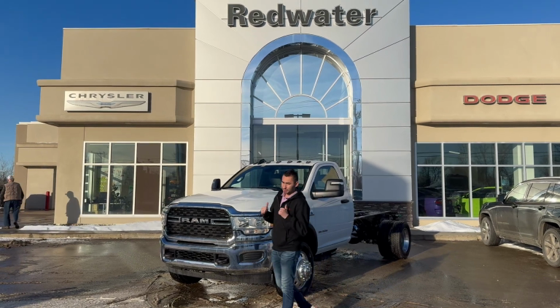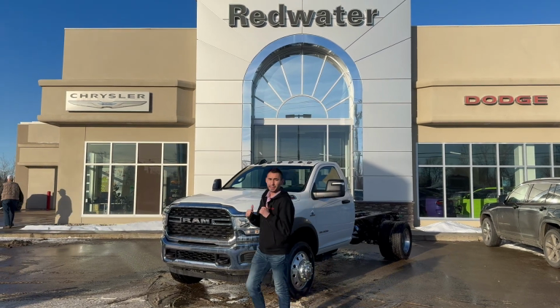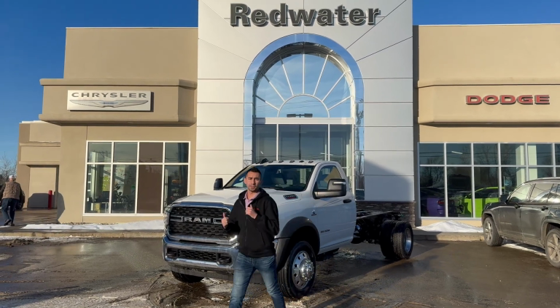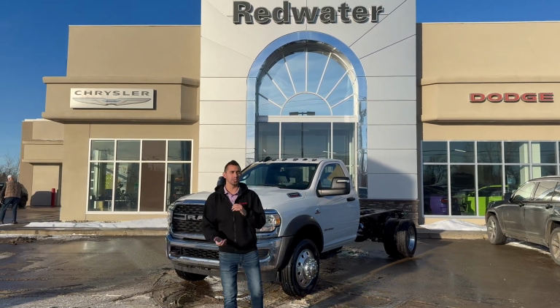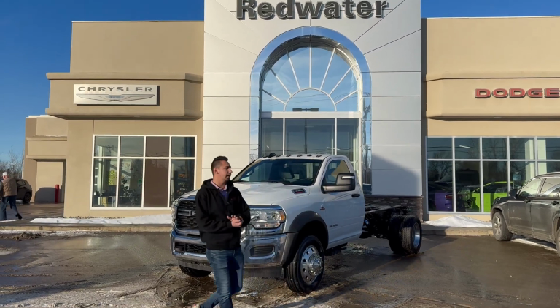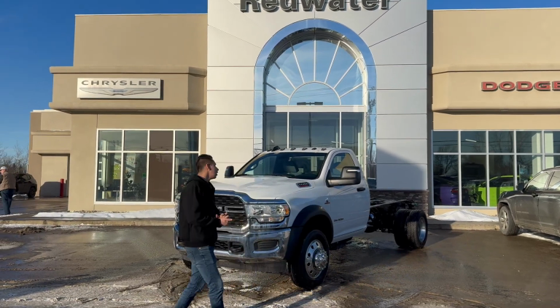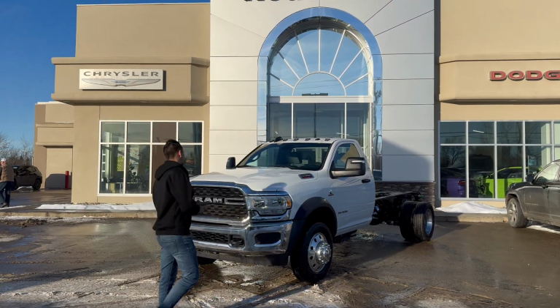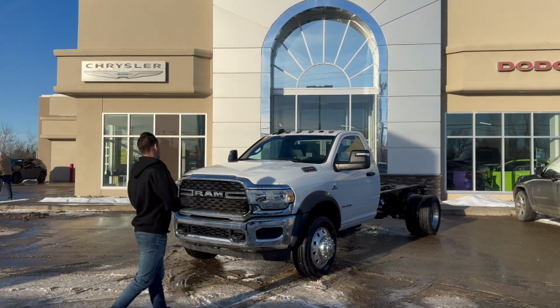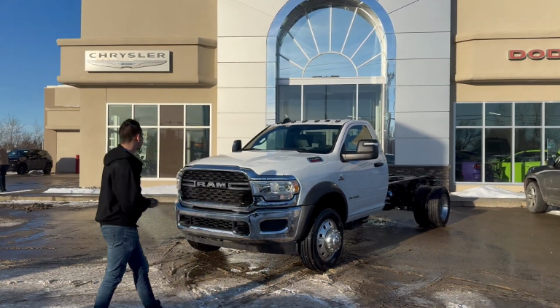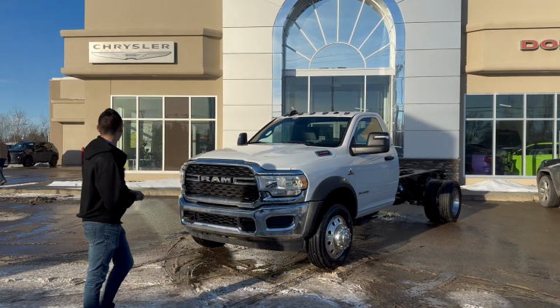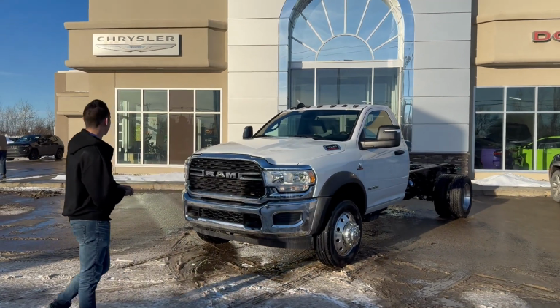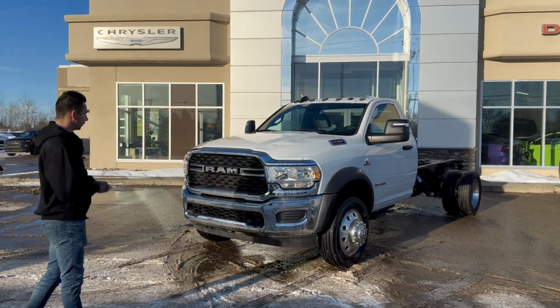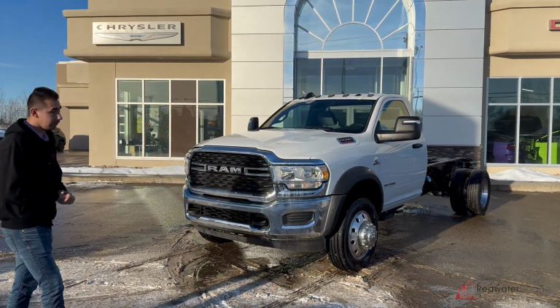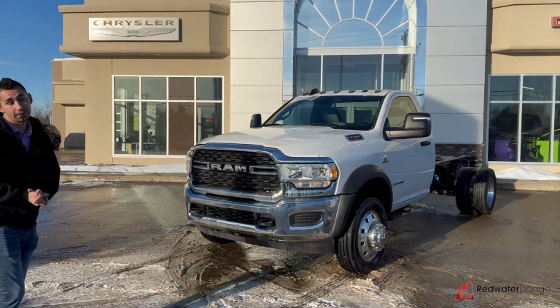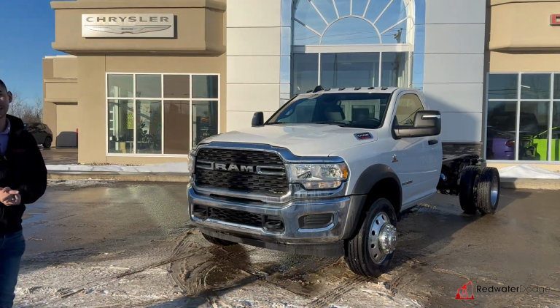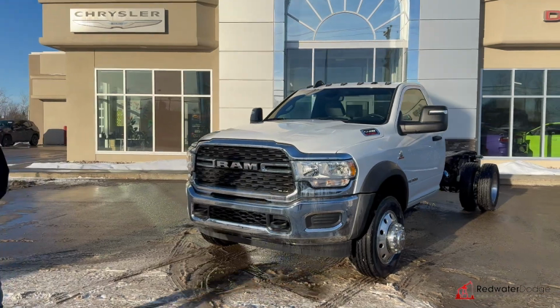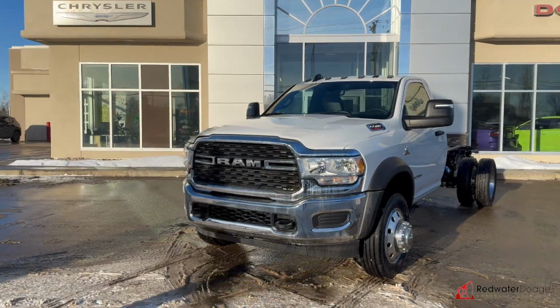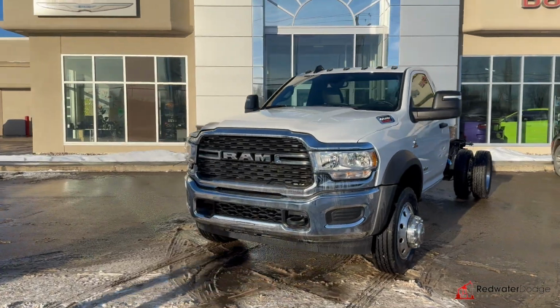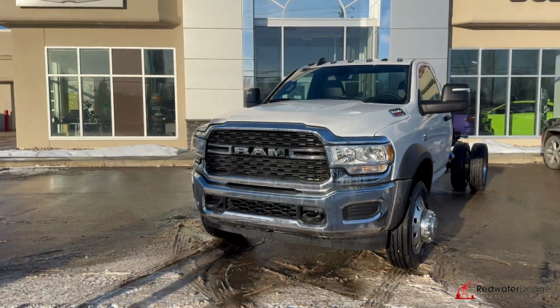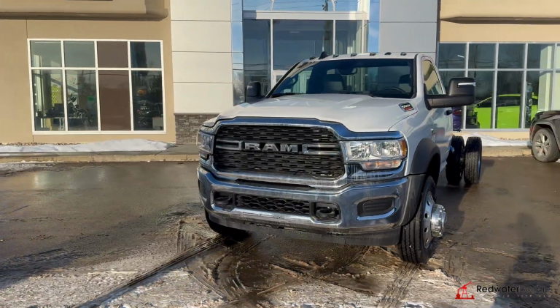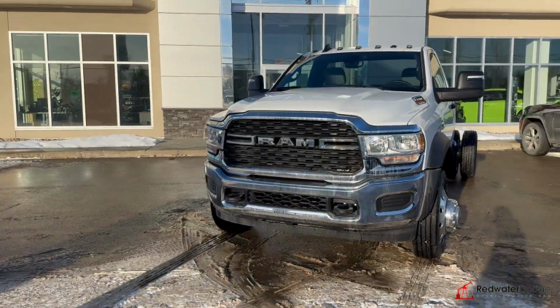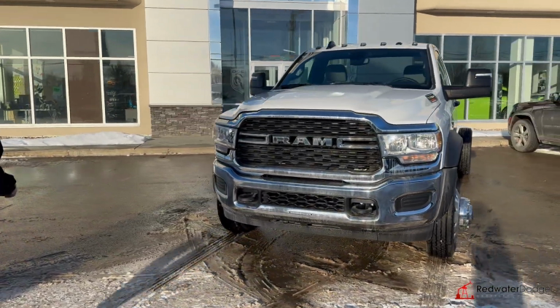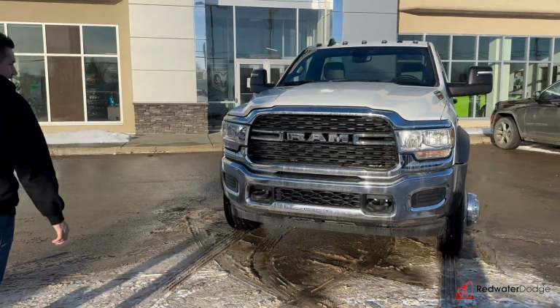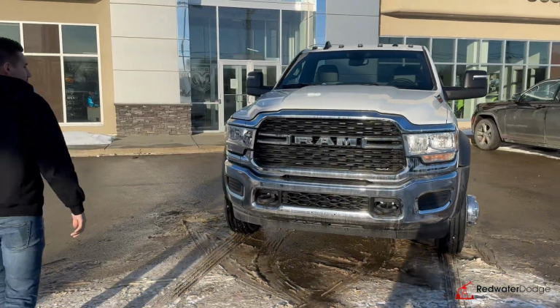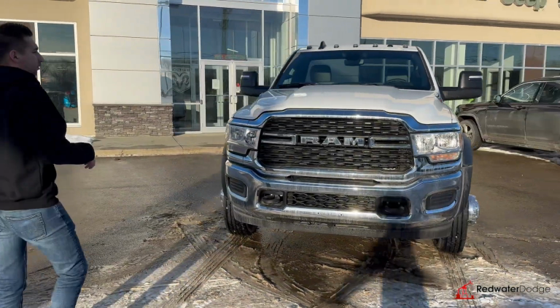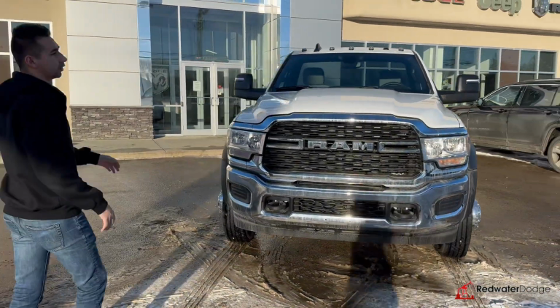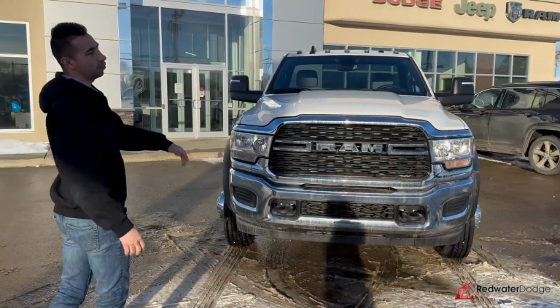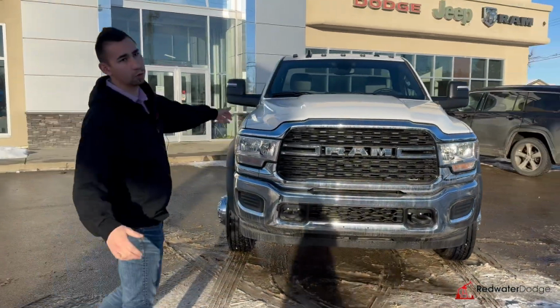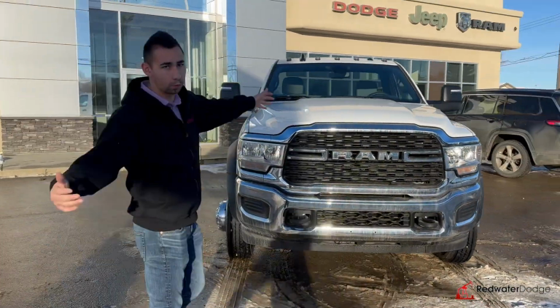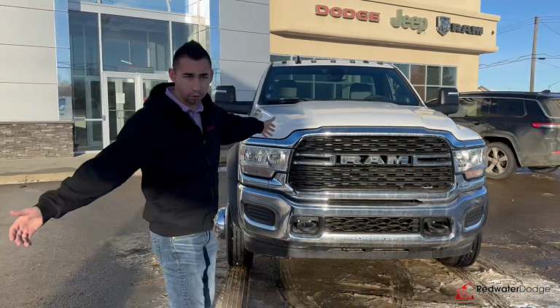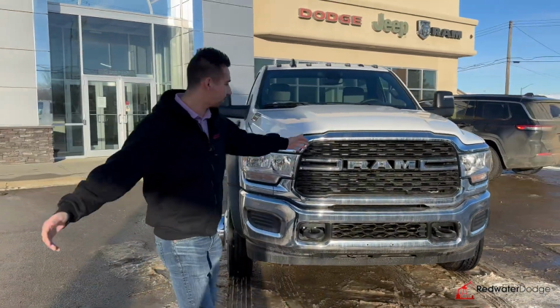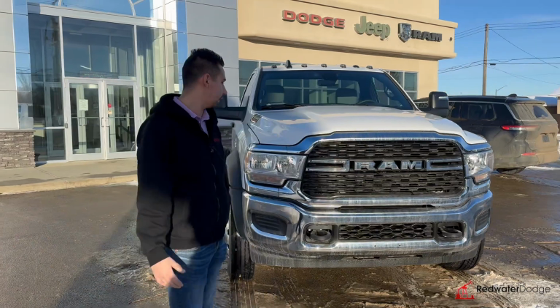Right behind me here is a freshly landed 2024 Ram 5500 cab chassis. Guys, this is no joke — this is the bee's knees when it comes to a commercial work truck, whatever you need.